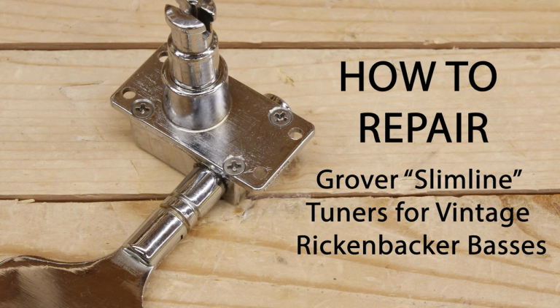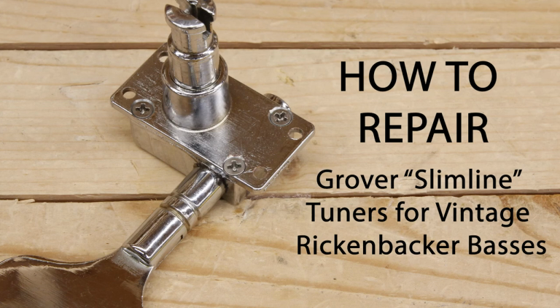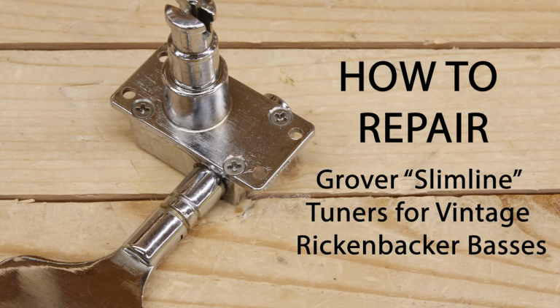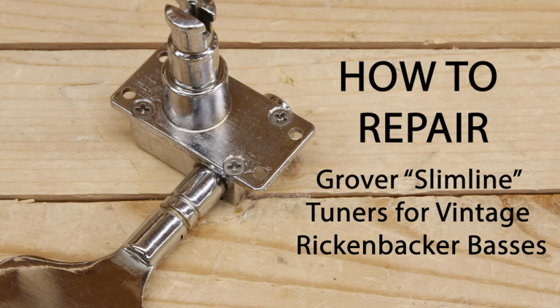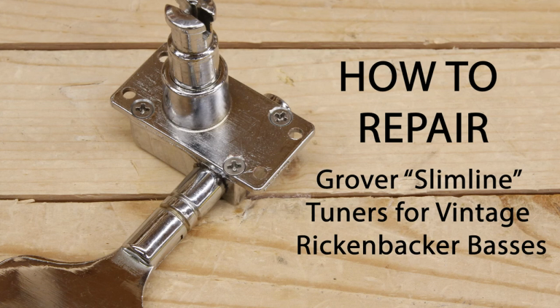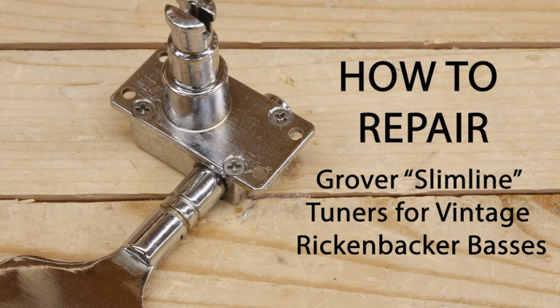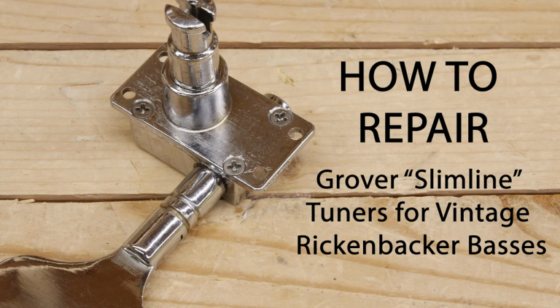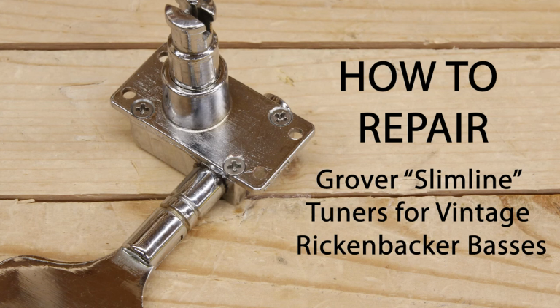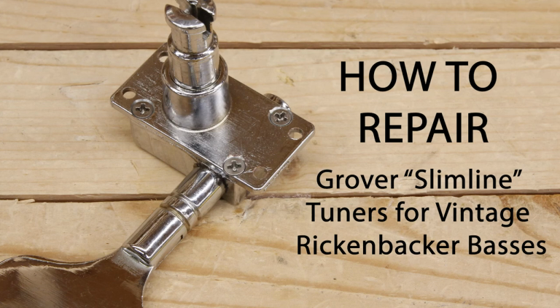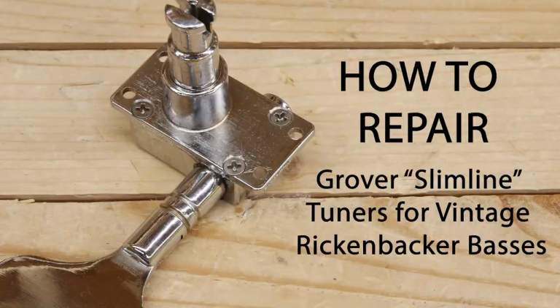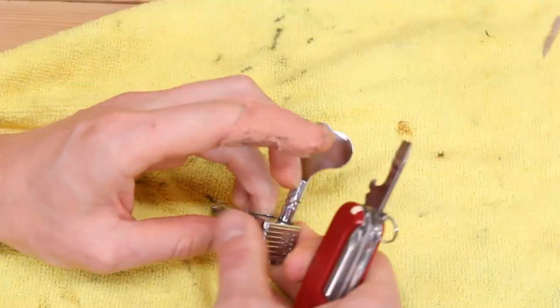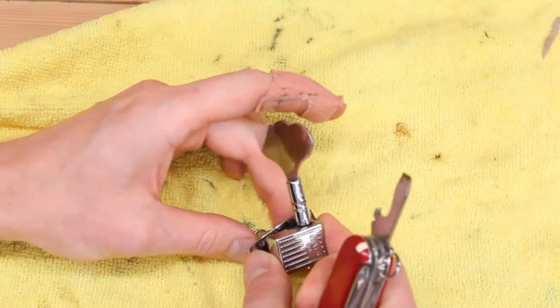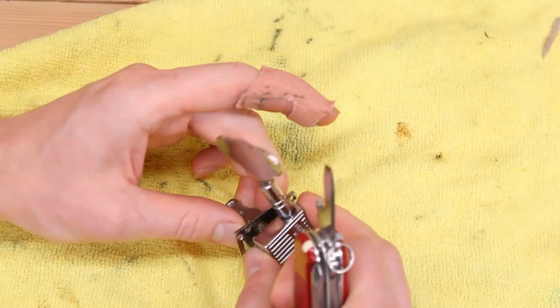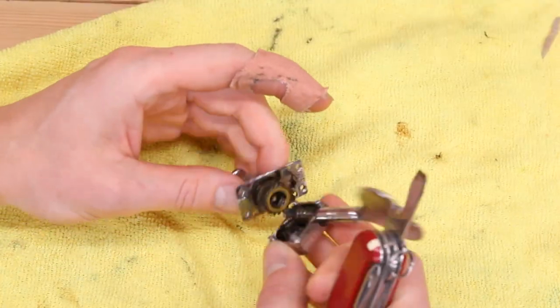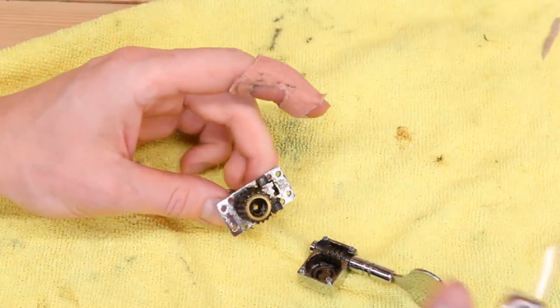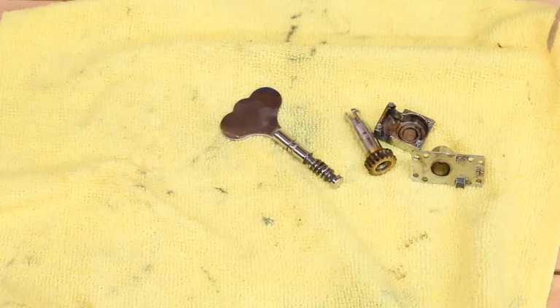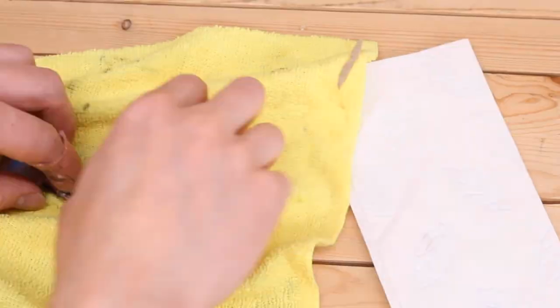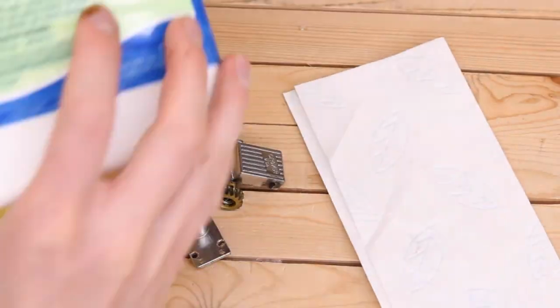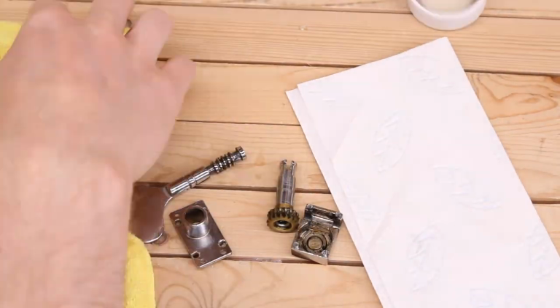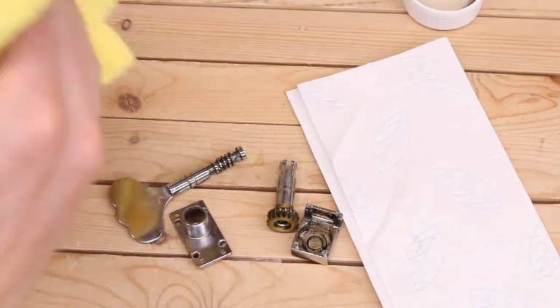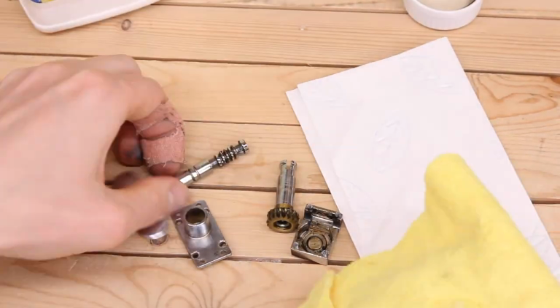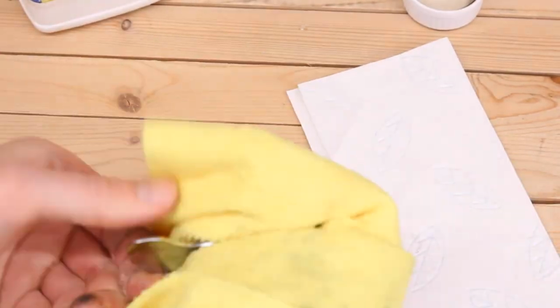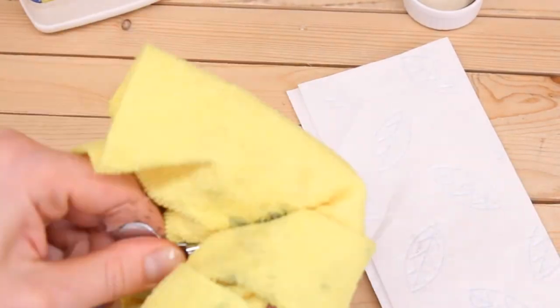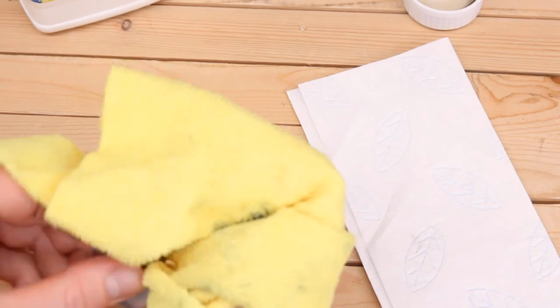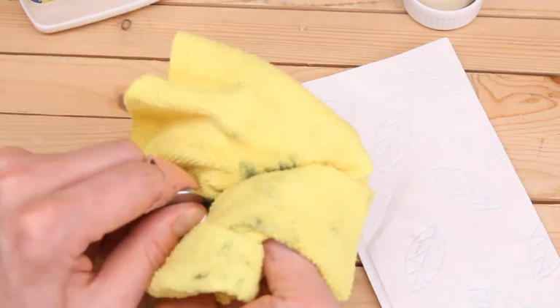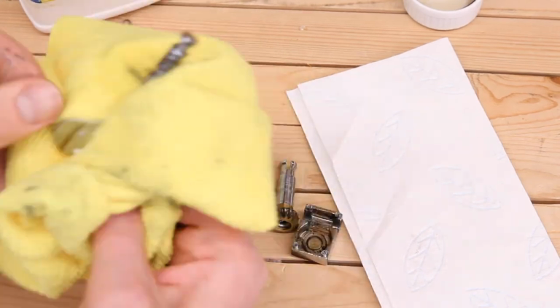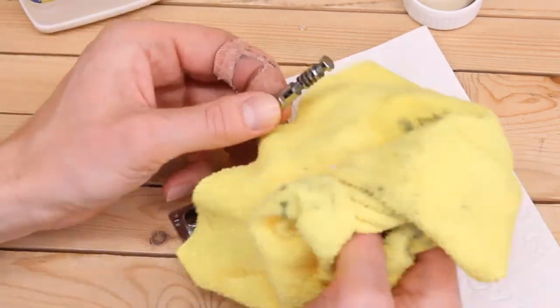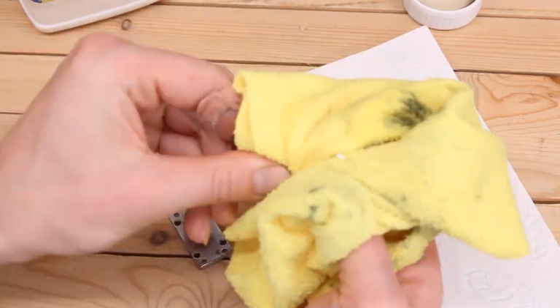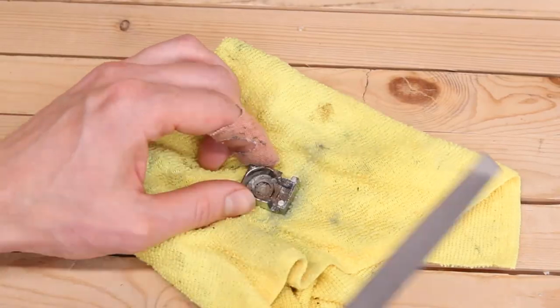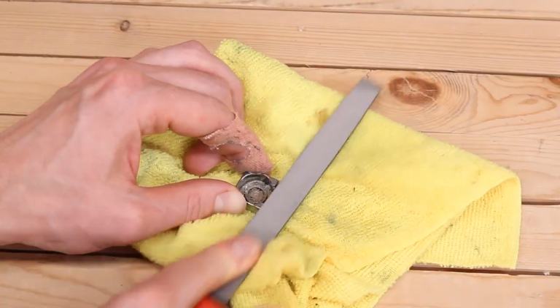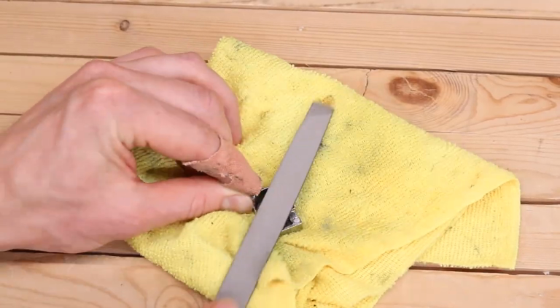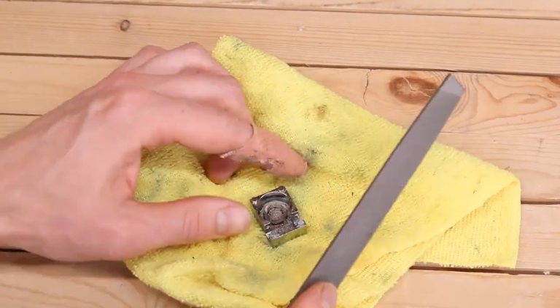This video demonstrates how to permanently repair the infamous slimline Grover tuners commonly found on vintage Rickenbacker basses. These come in a wavy key and a flat key variant, and this process is identical for both of them.